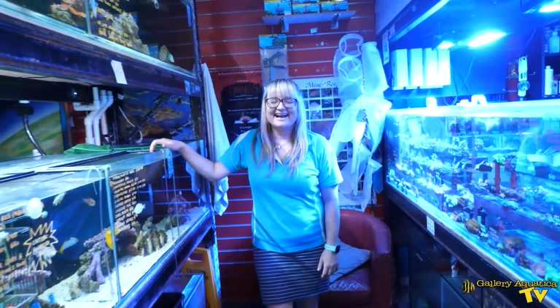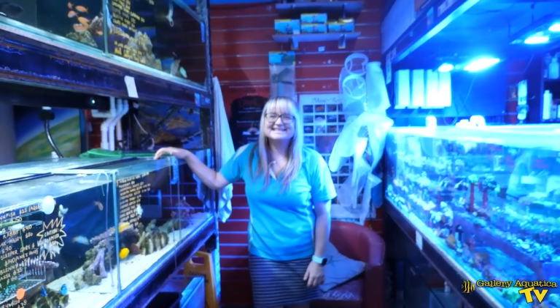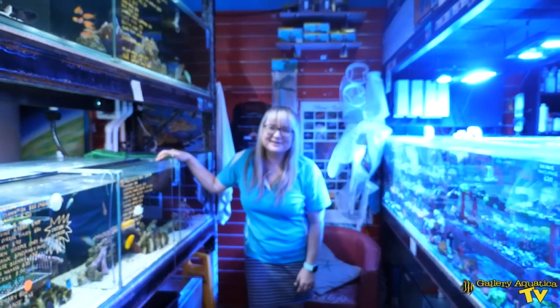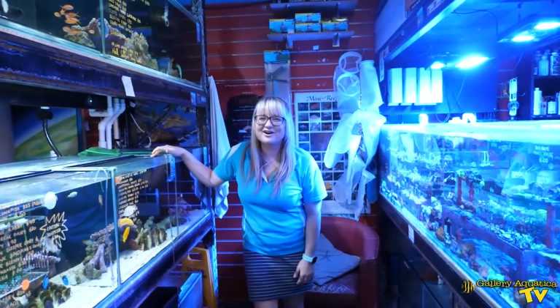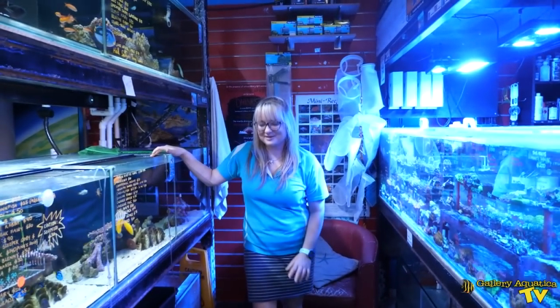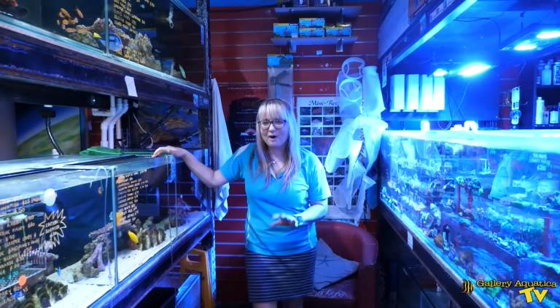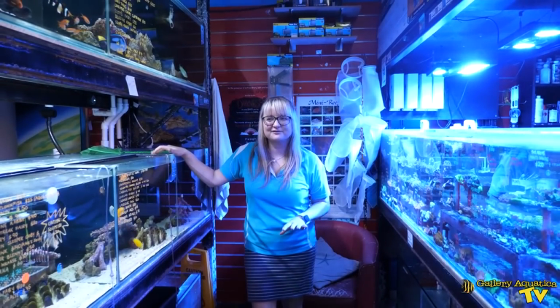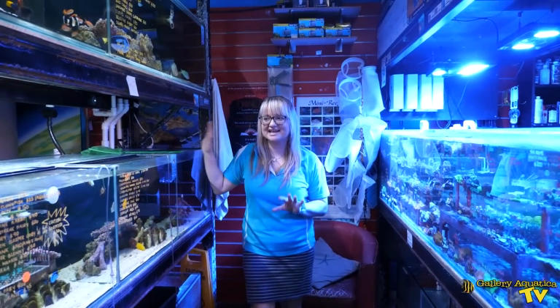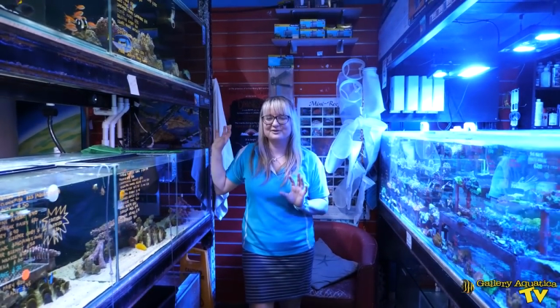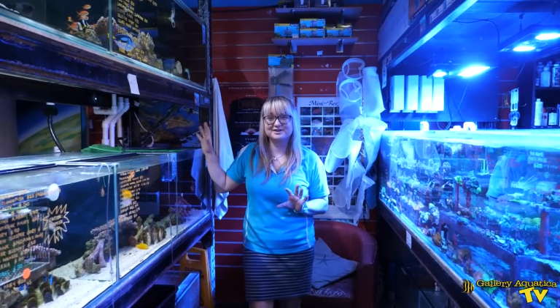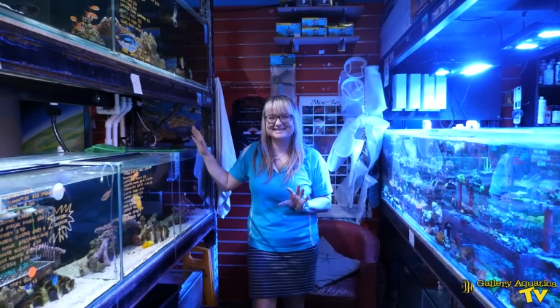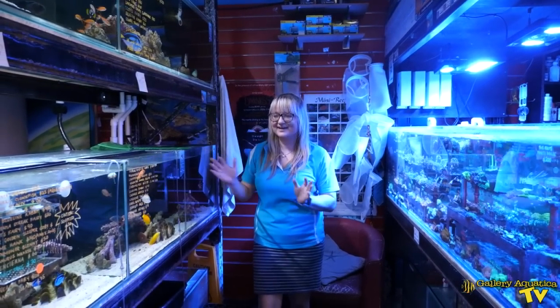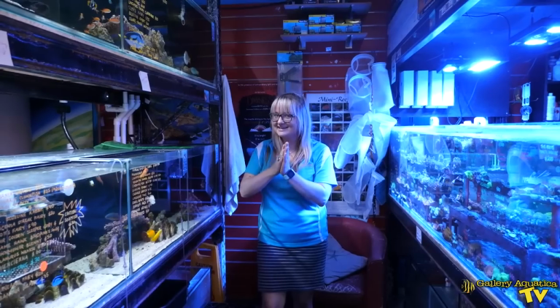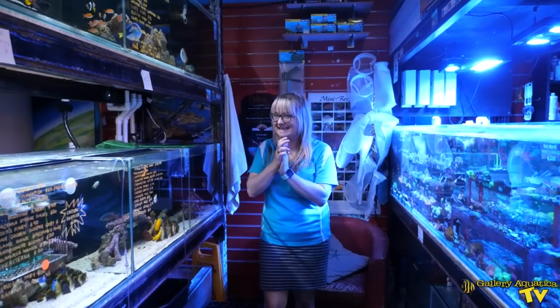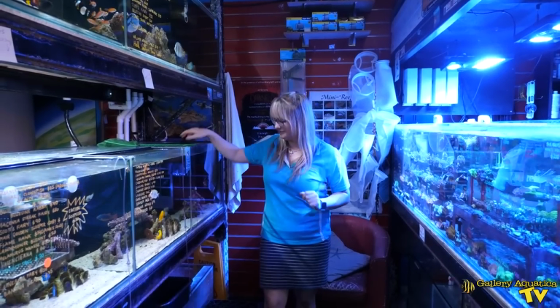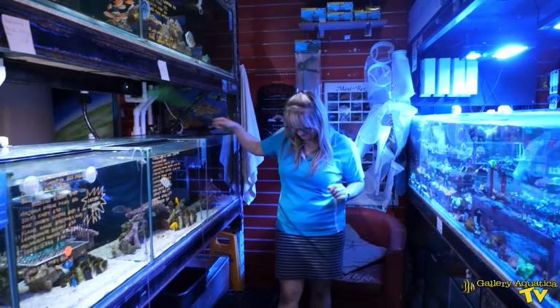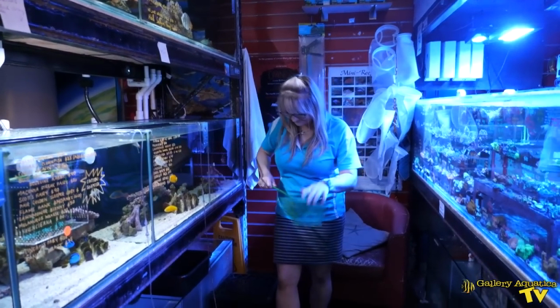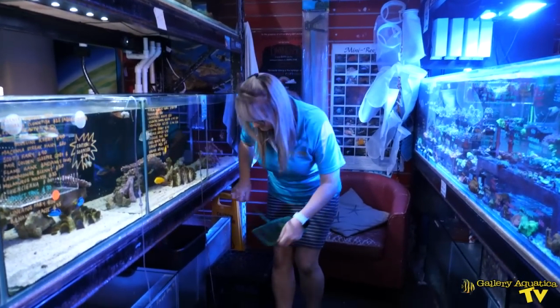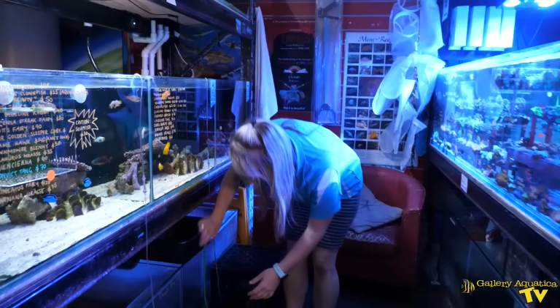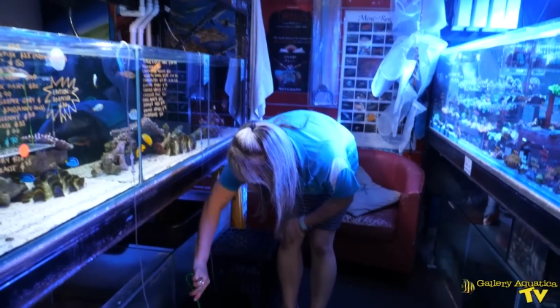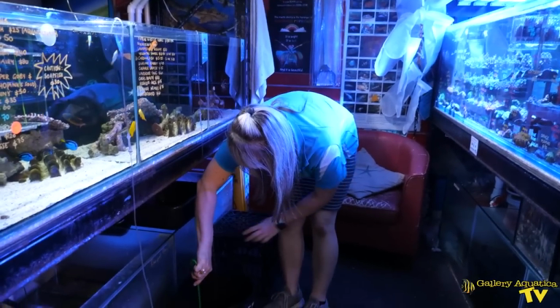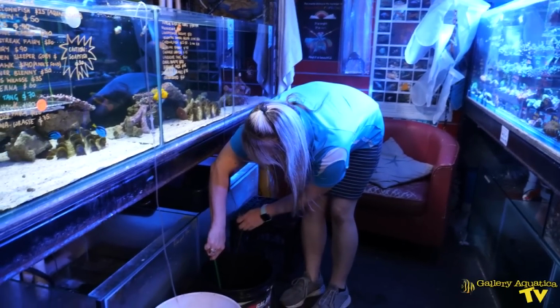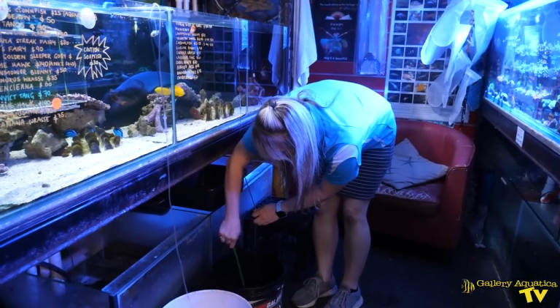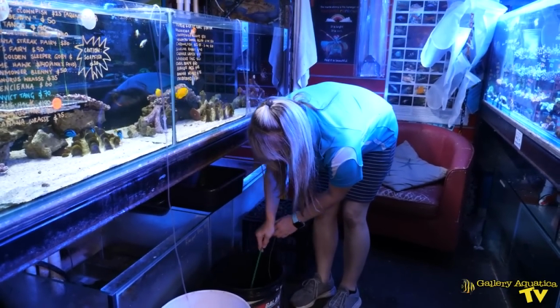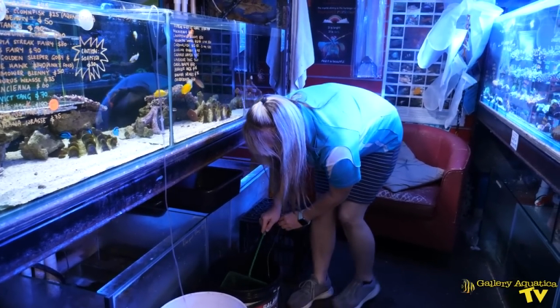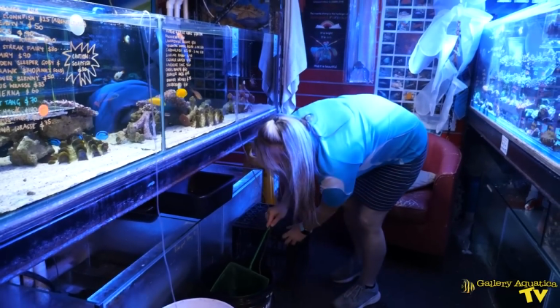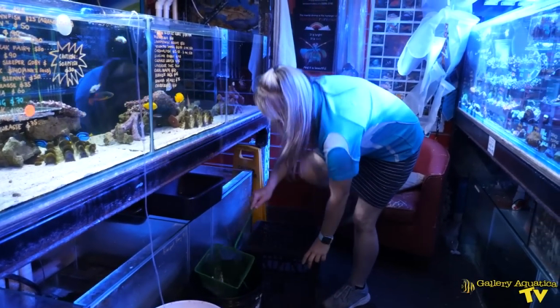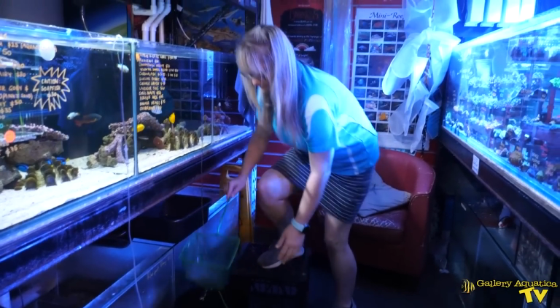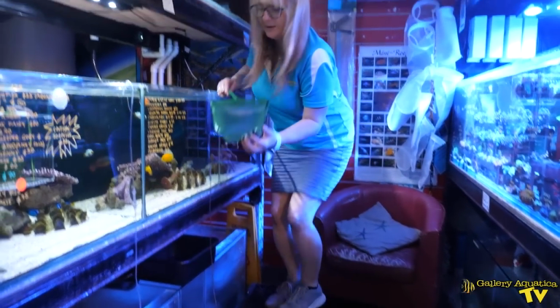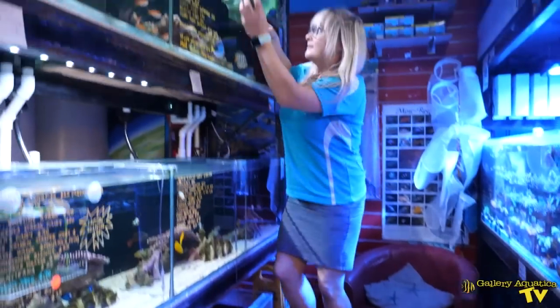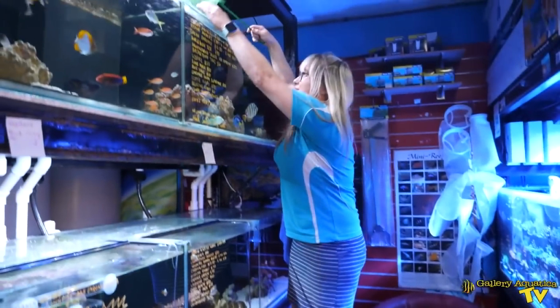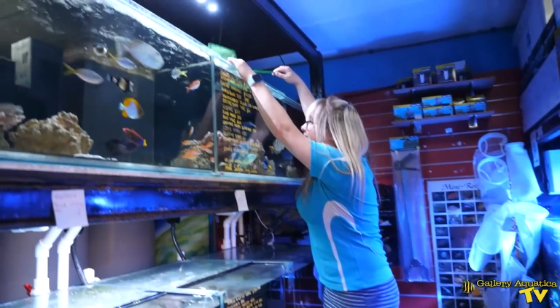It's definitely time to pop these fish into our fish system. Let's go! Snowflakes first.